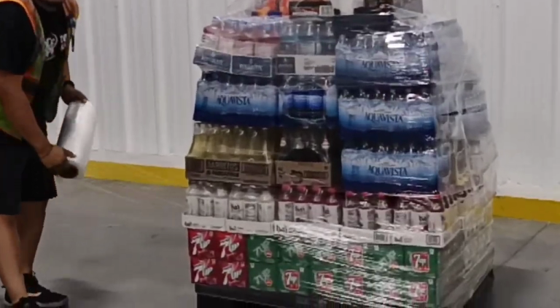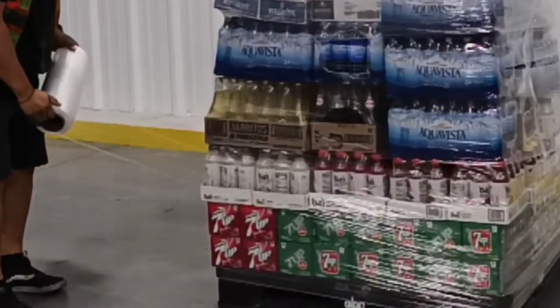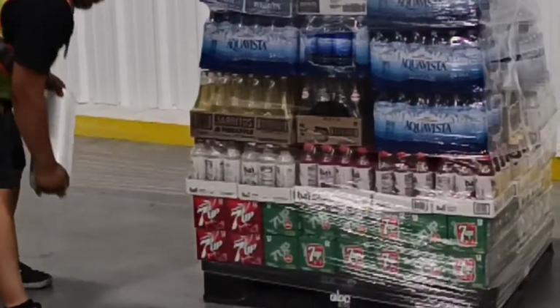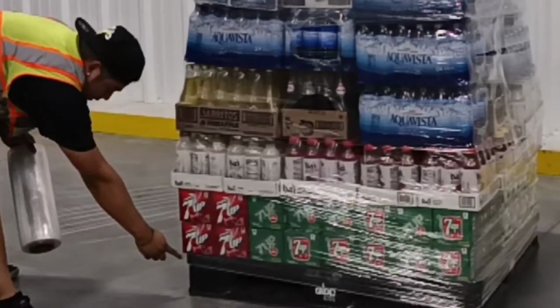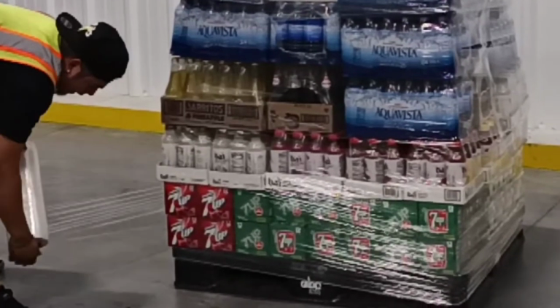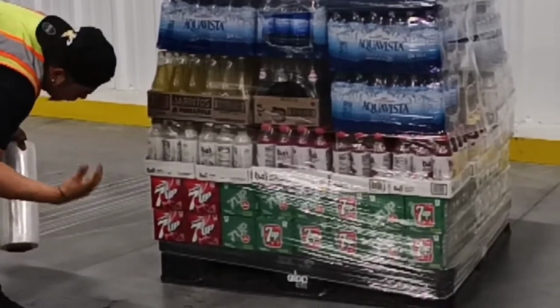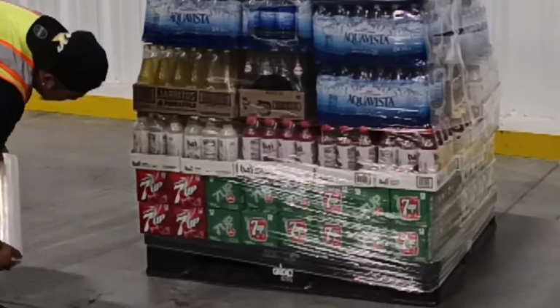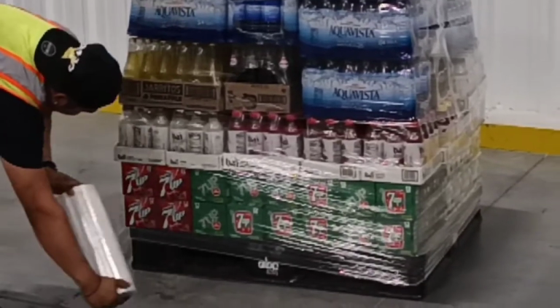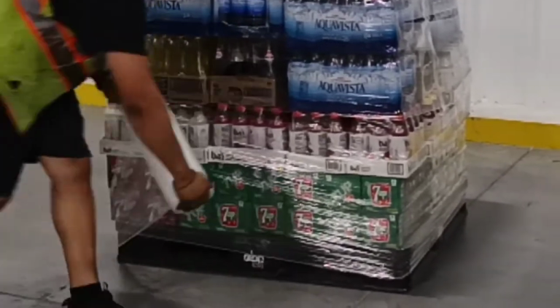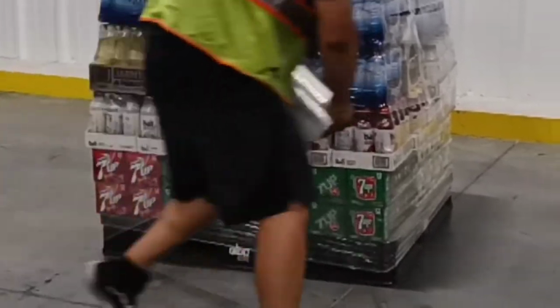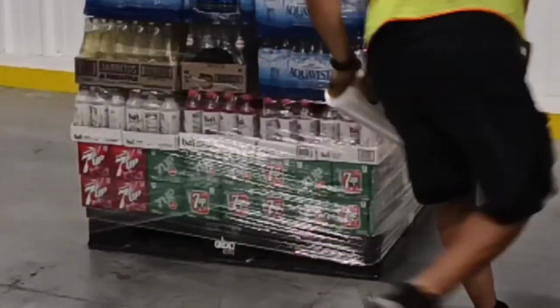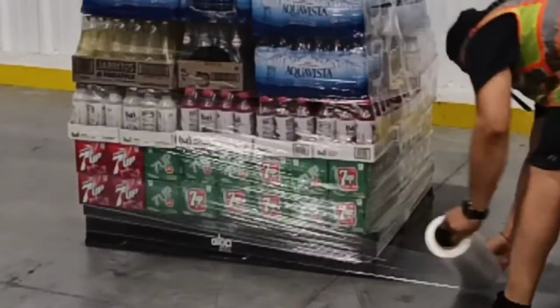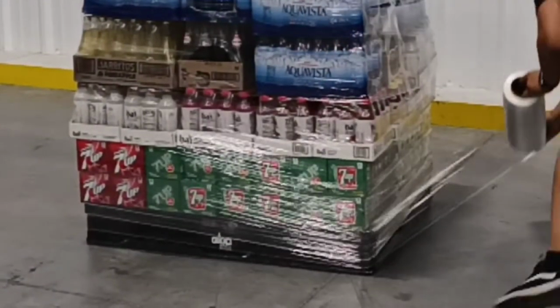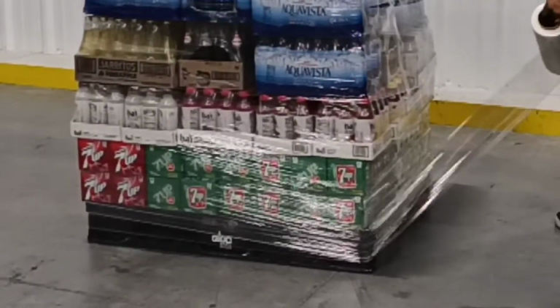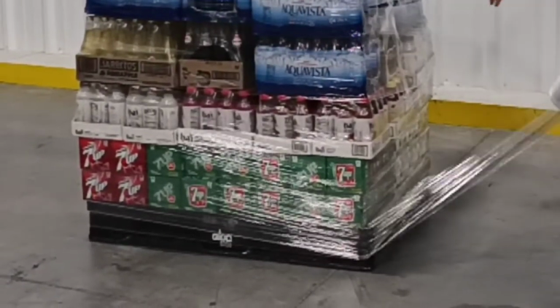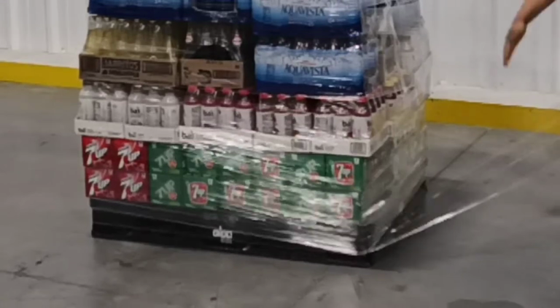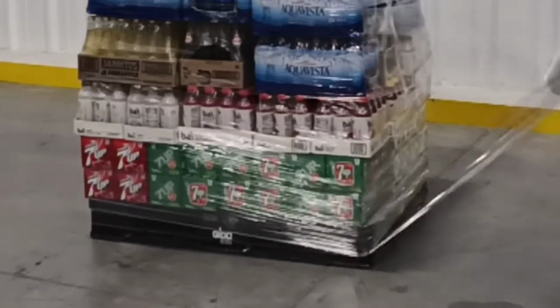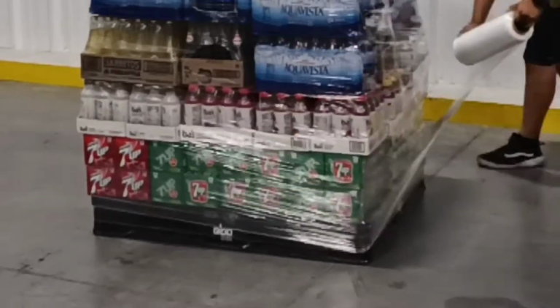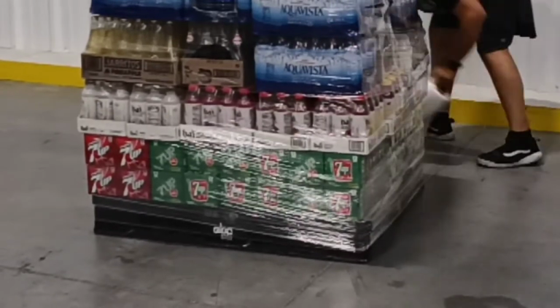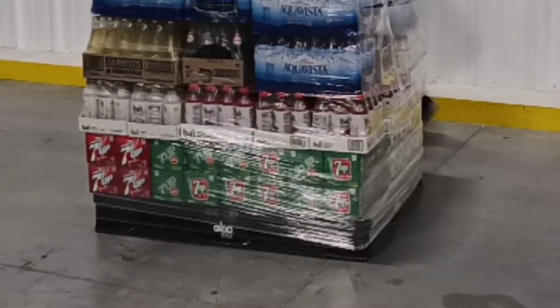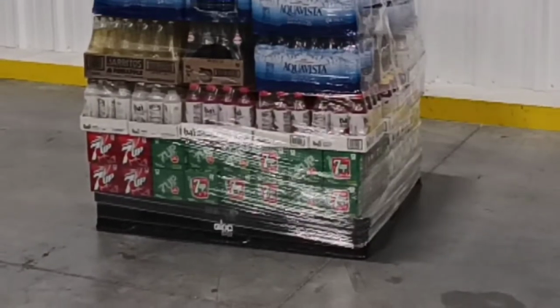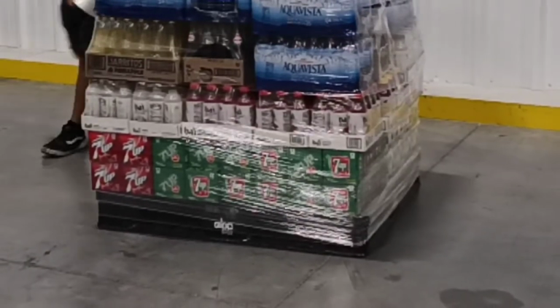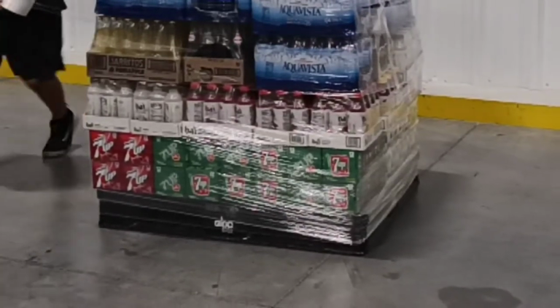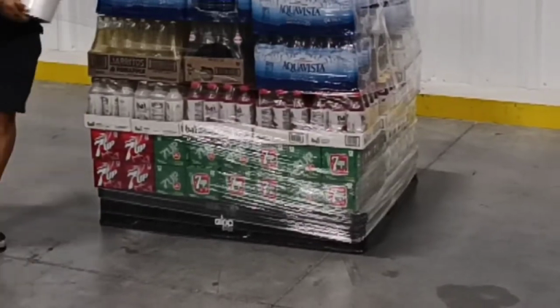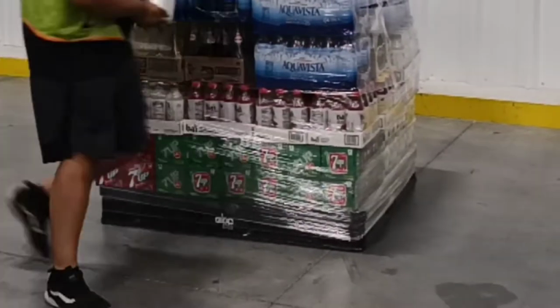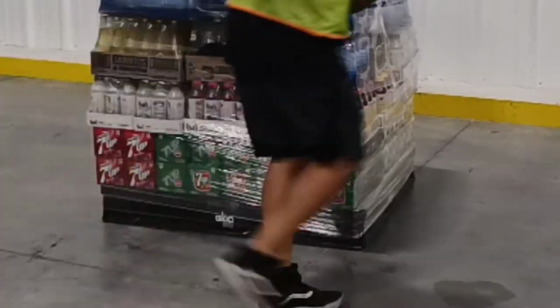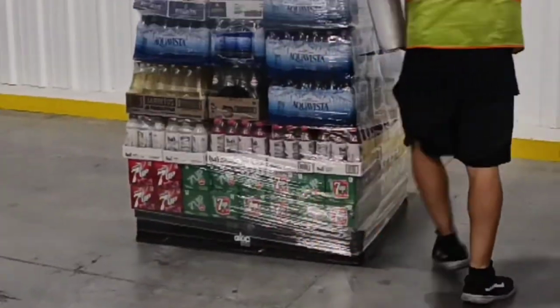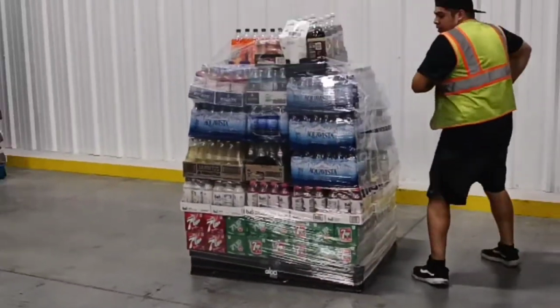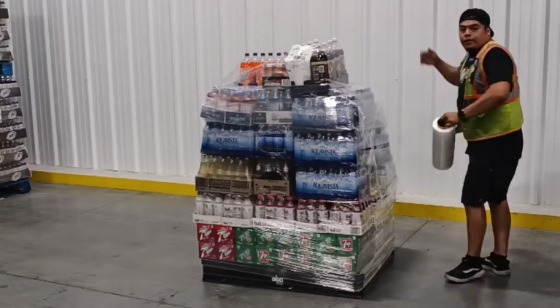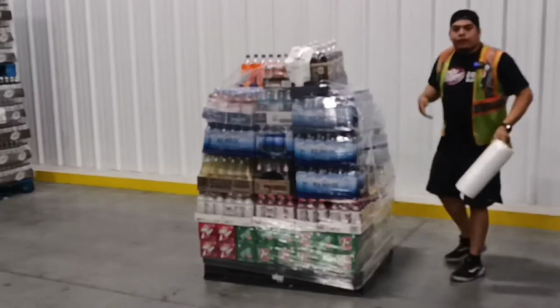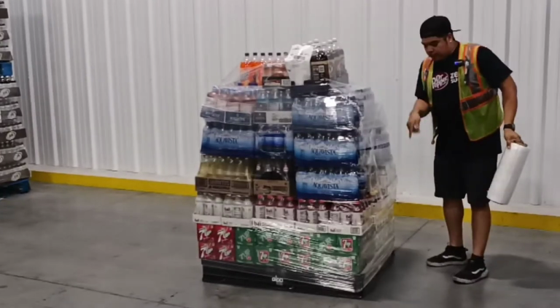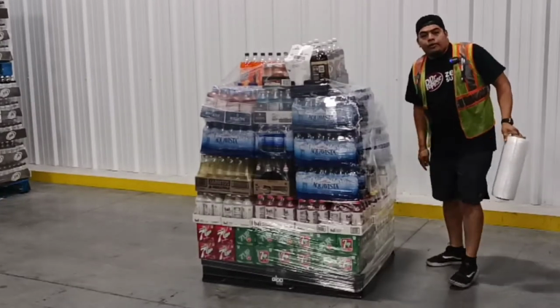Take a closer look. You see this? I want to come all the way down. I want to get both the product and the pallet, making sure none of it's going anywhere. And there you go — three on top, three on the bottom.